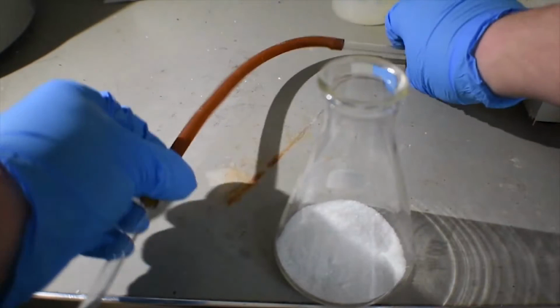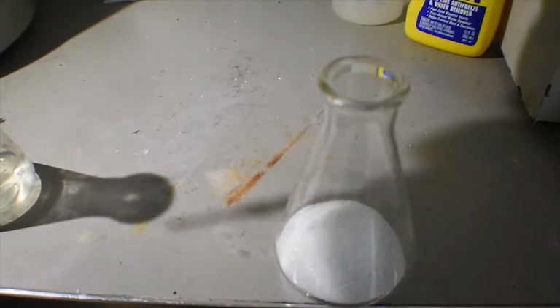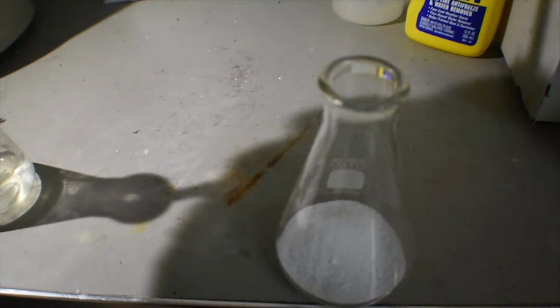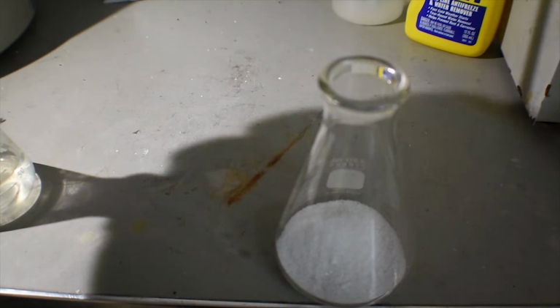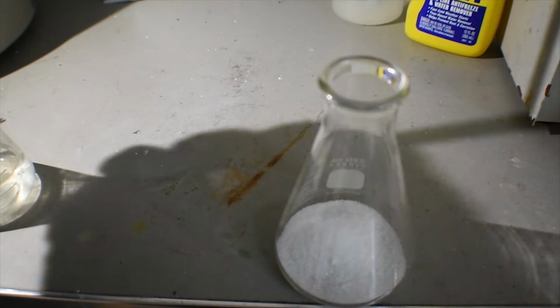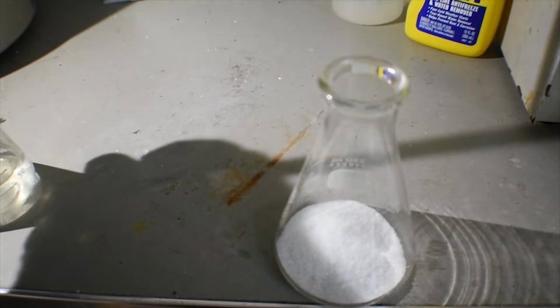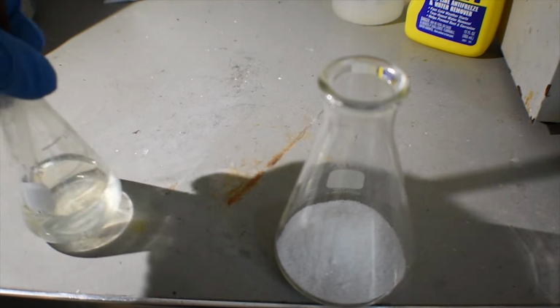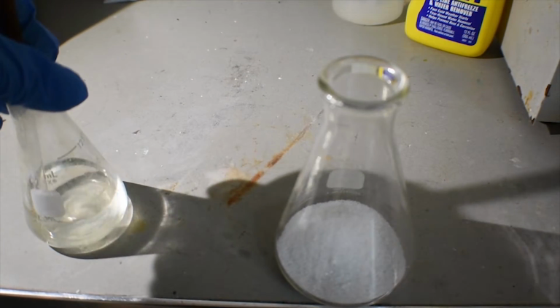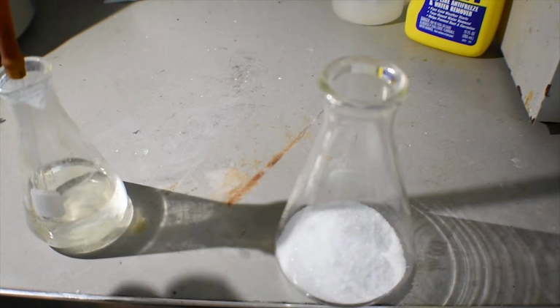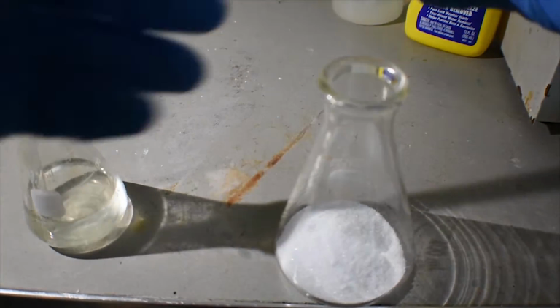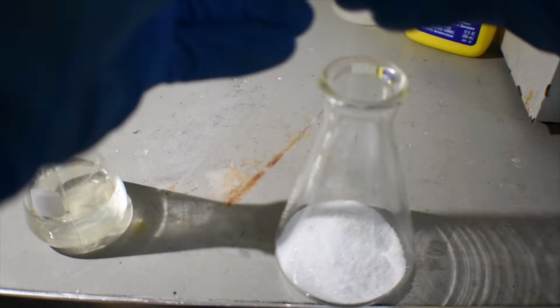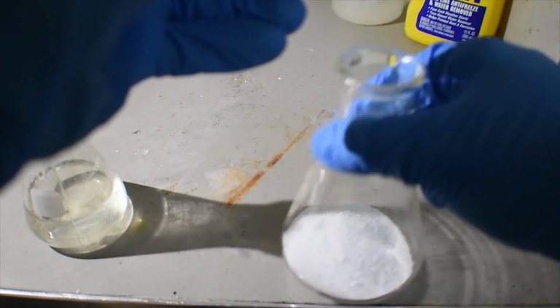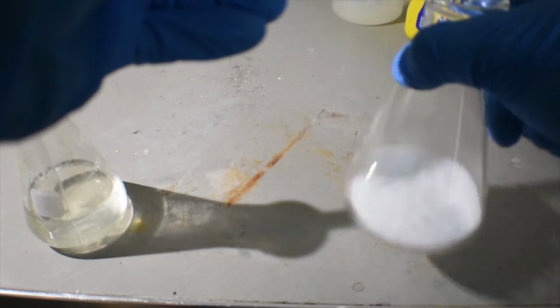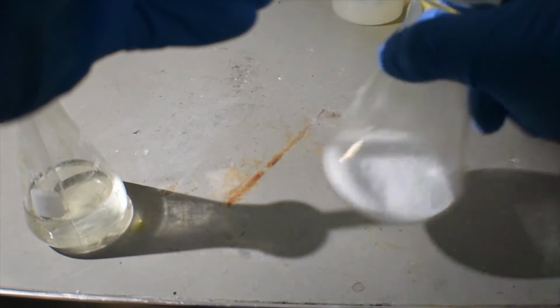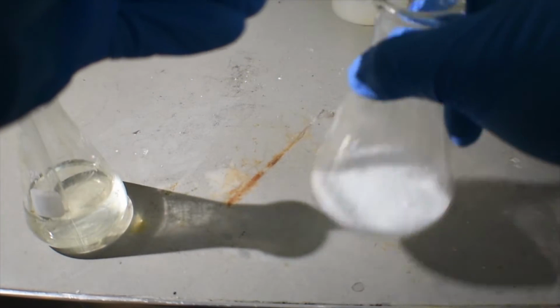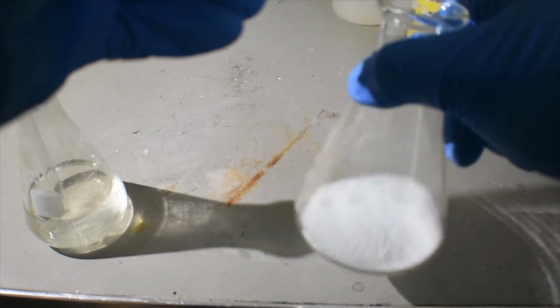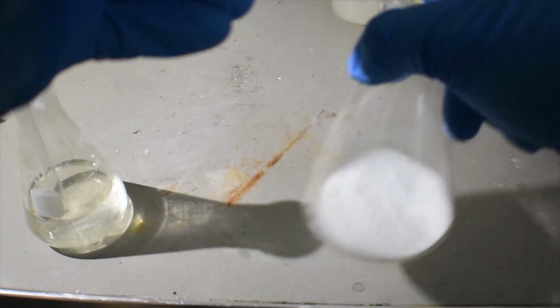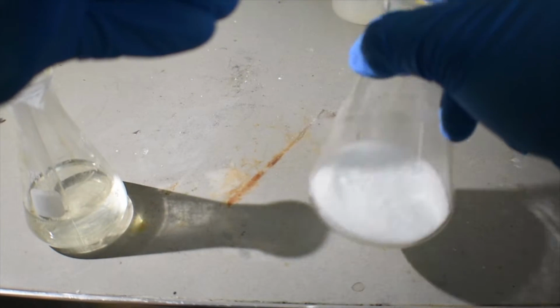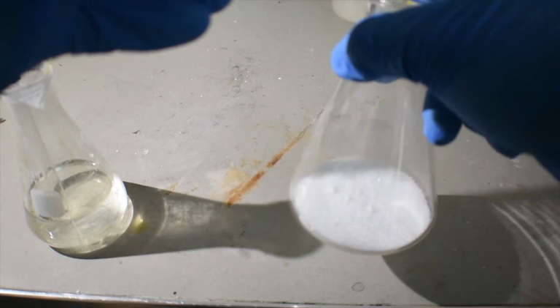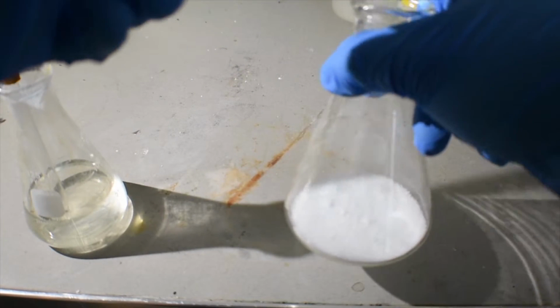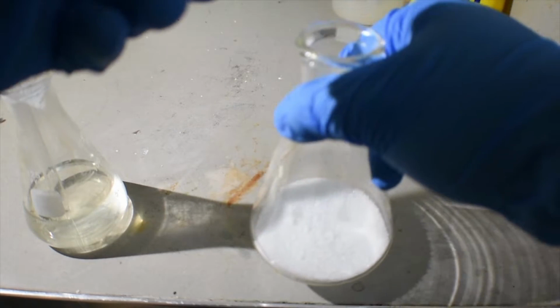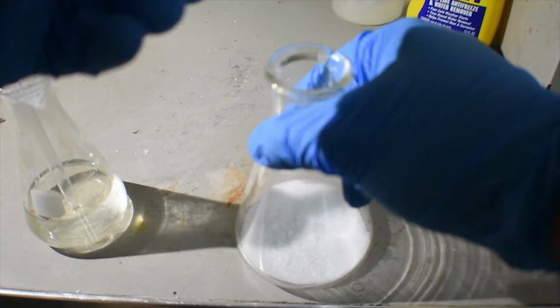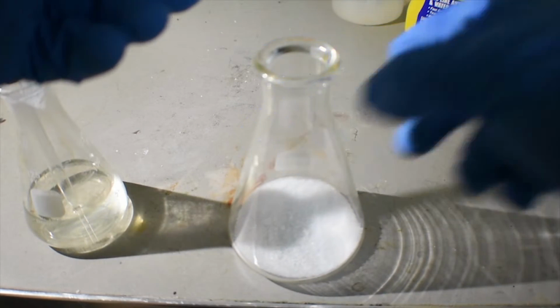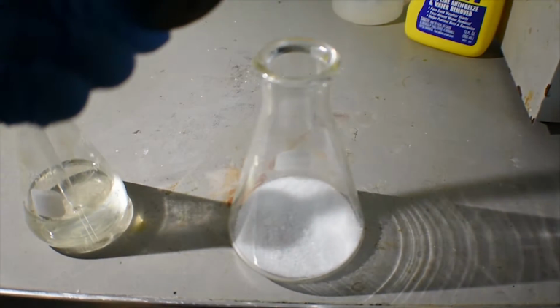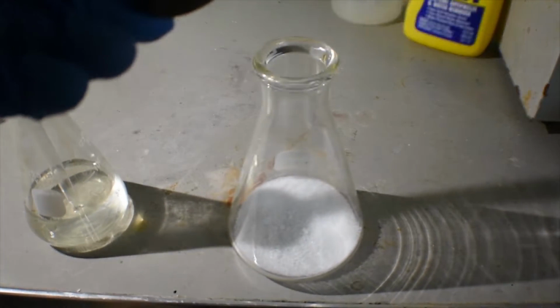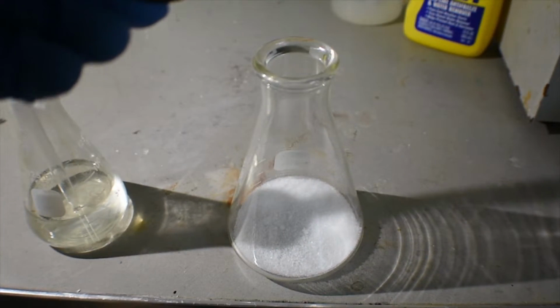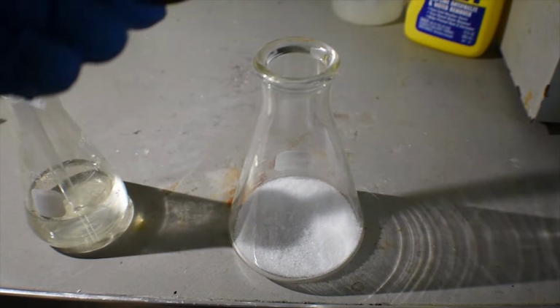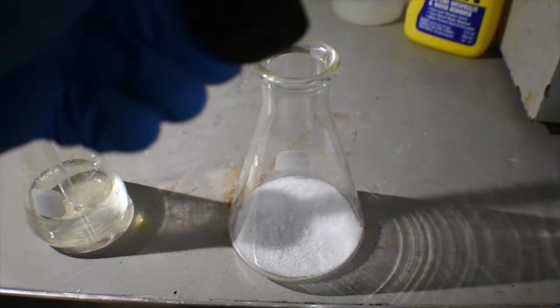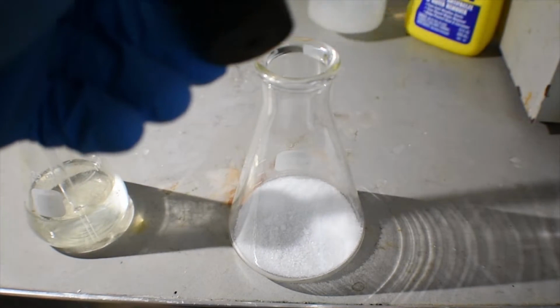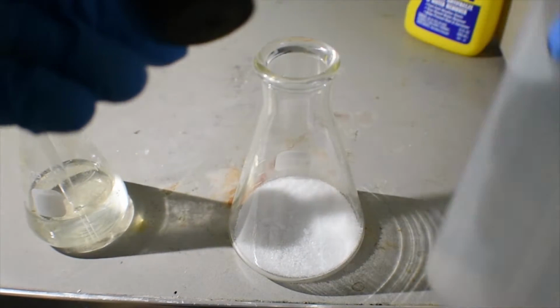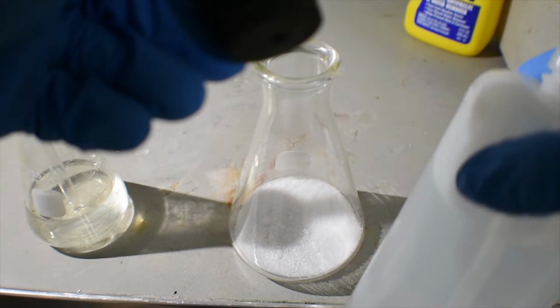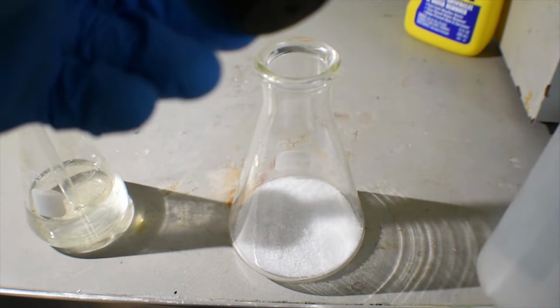Now I'm going to put the pipette in the trimethylborate and just mix these two powders around. This will probably generate a small amount of ammonia at first, but not really until we add some water — and I'm going to do that through this wash bottle here.